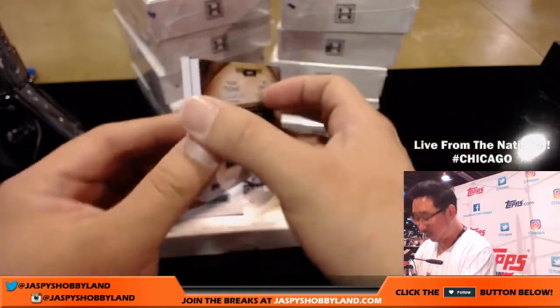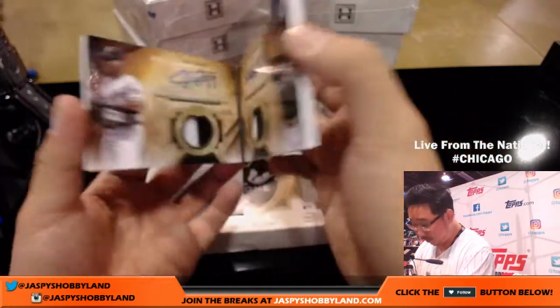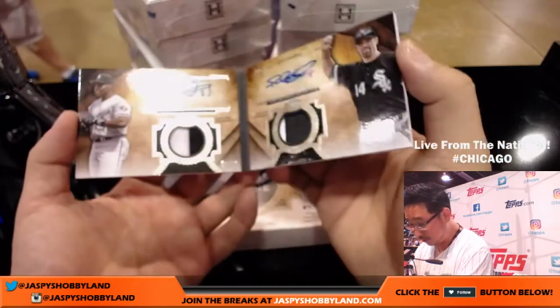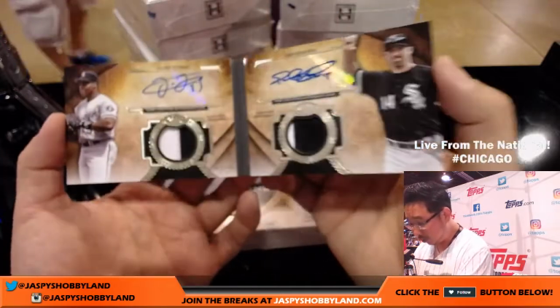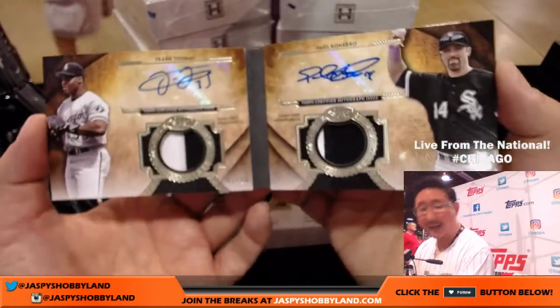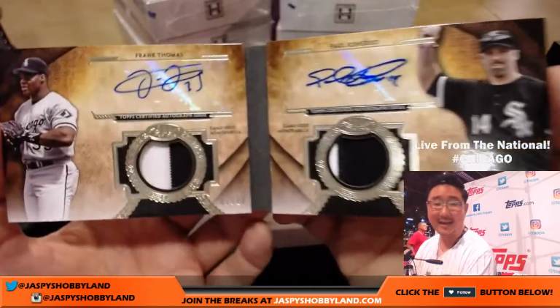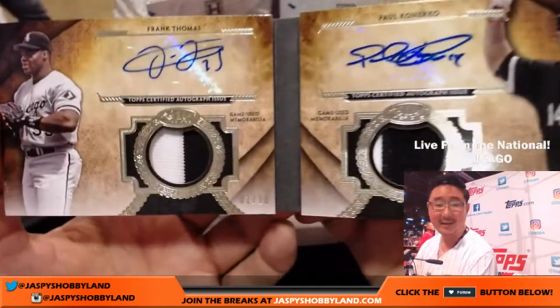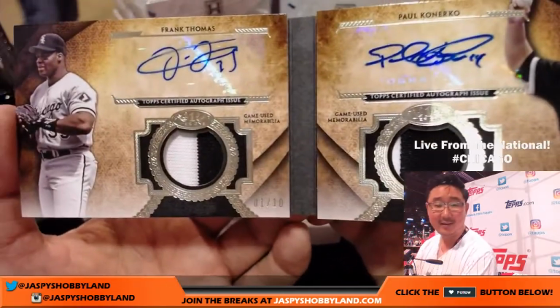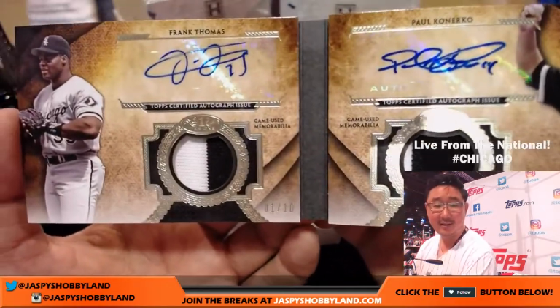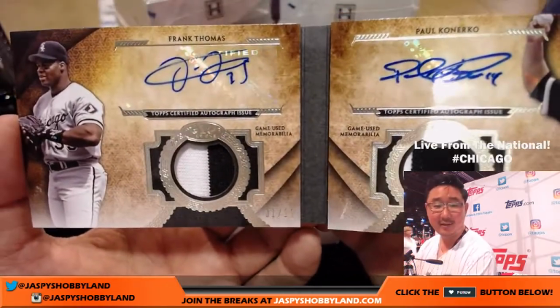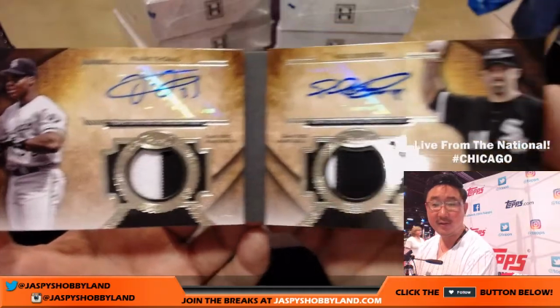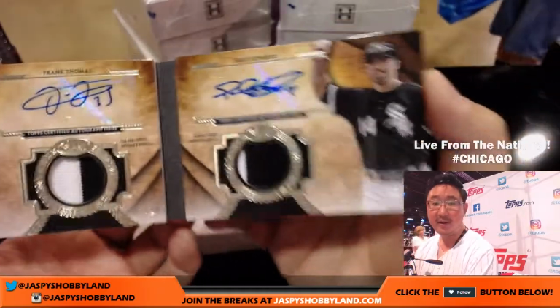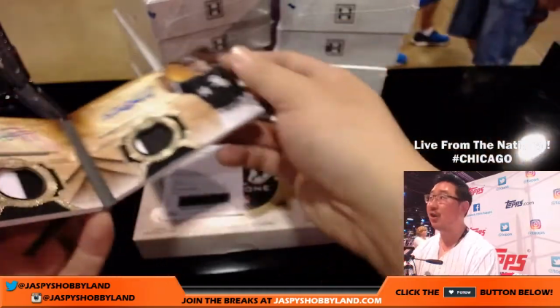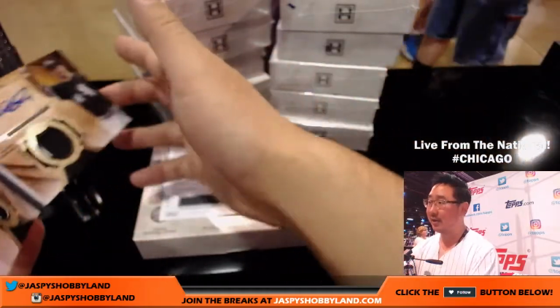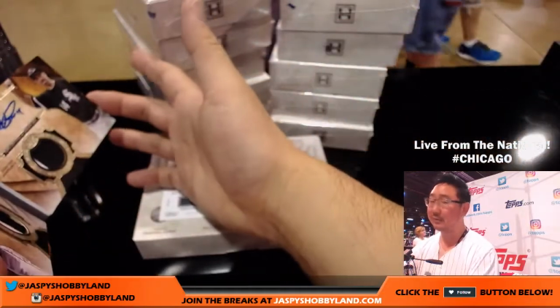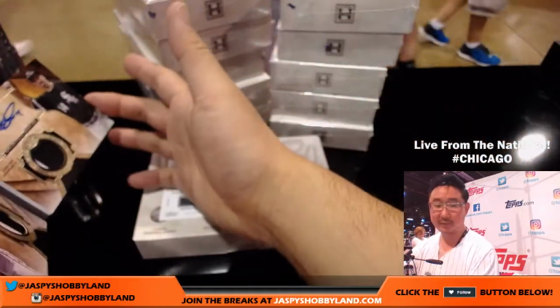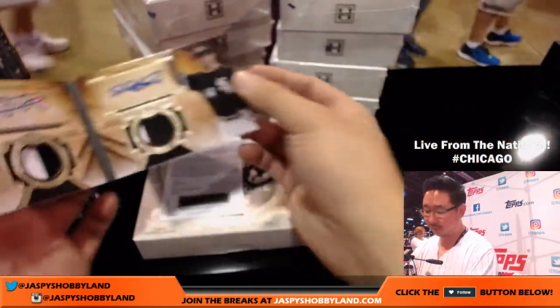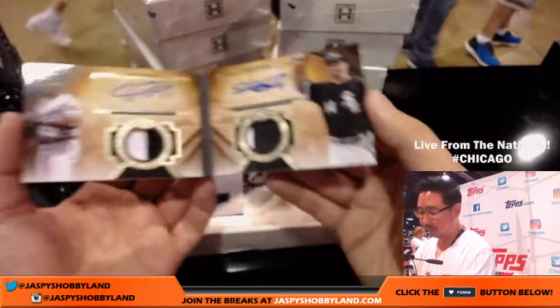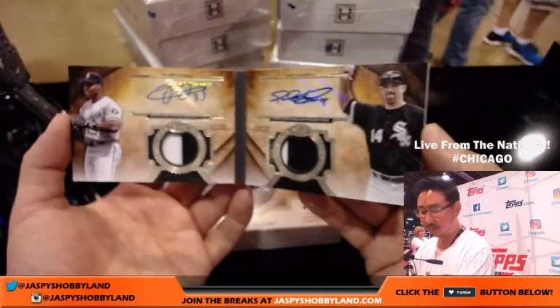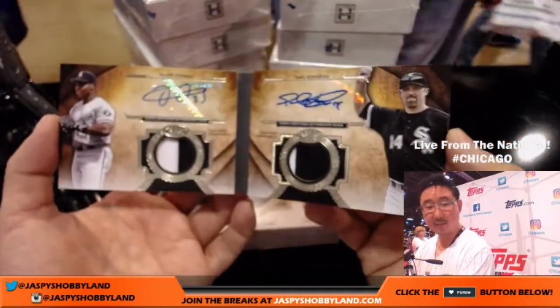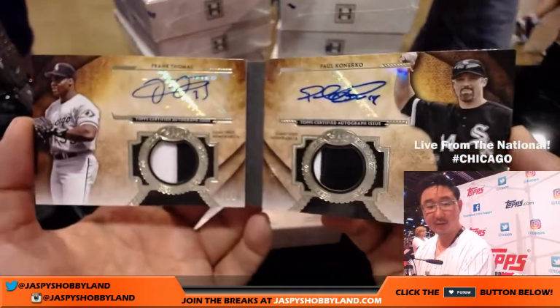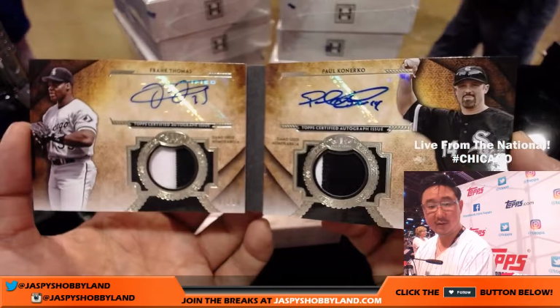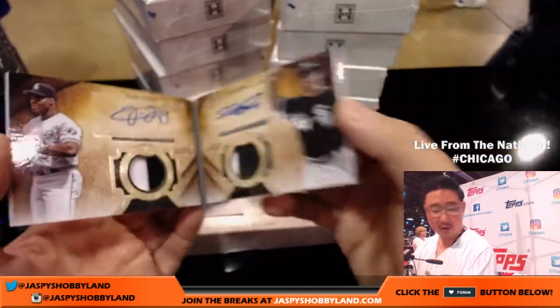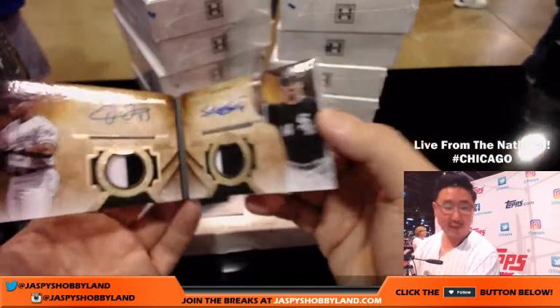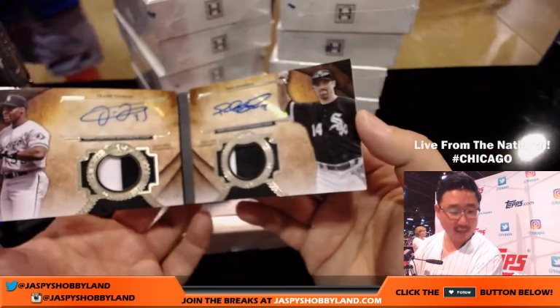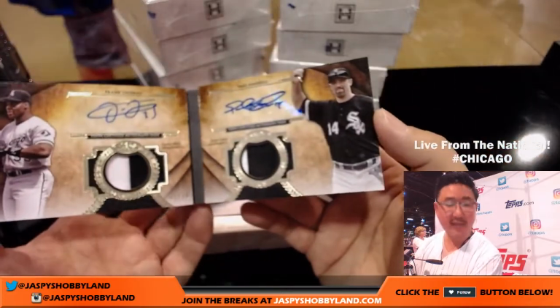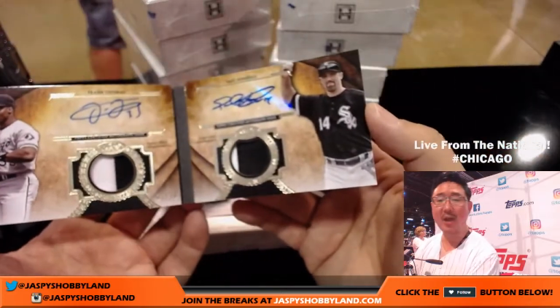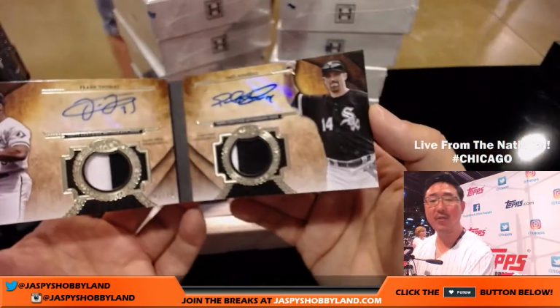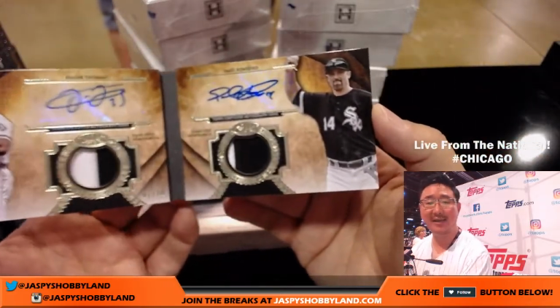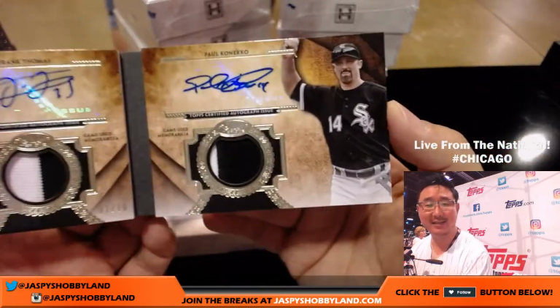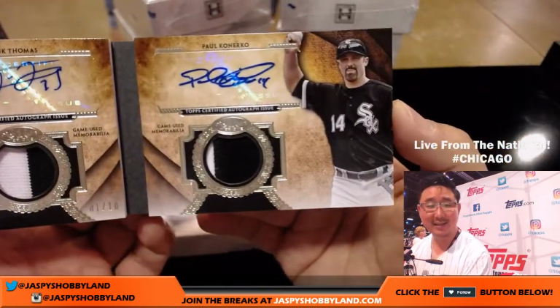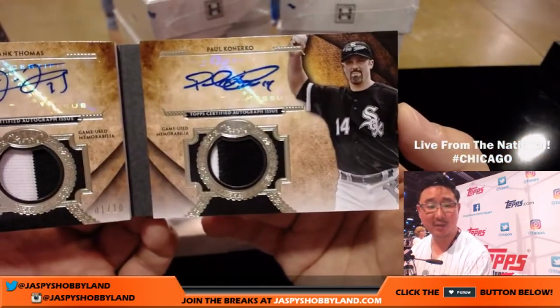What are you numbered to? One out of 10. That is strong right there. Who has the White Sox? TJ with the White Sox. Nice one, TJ.